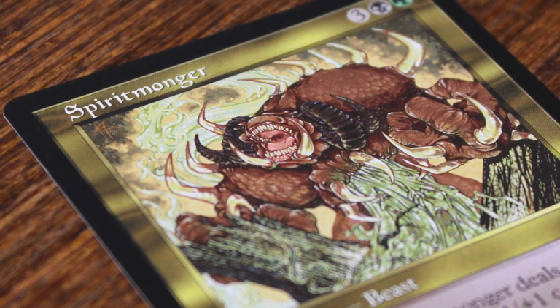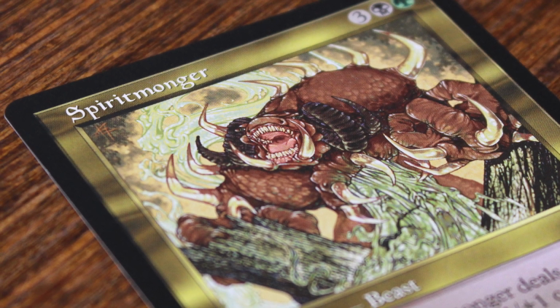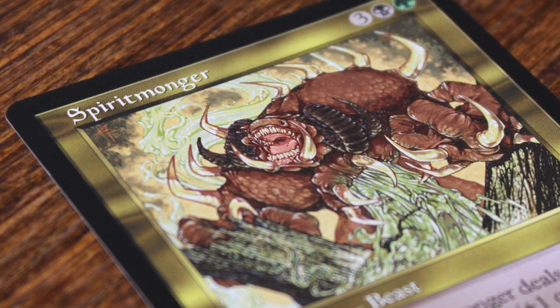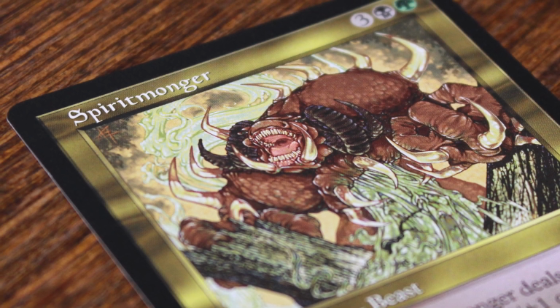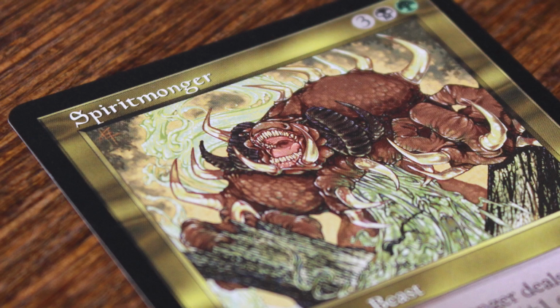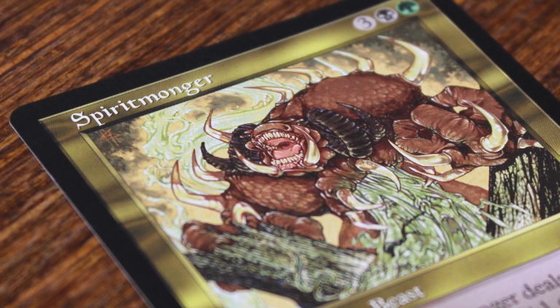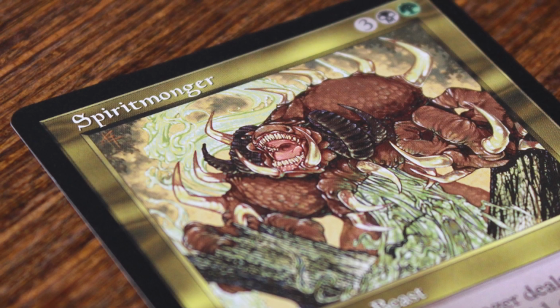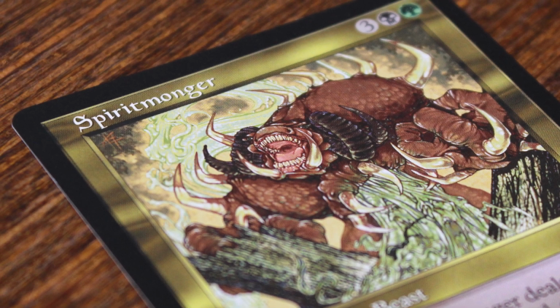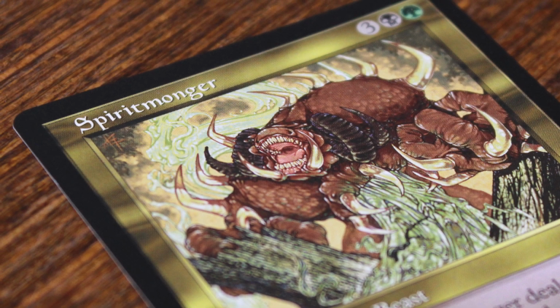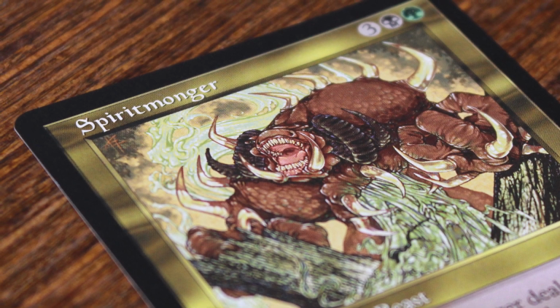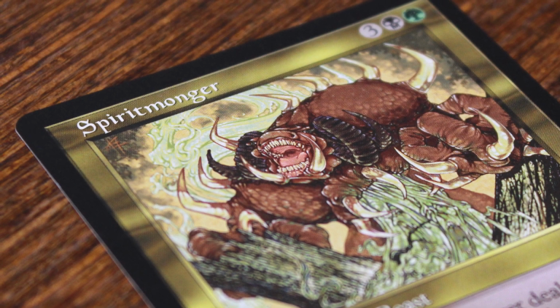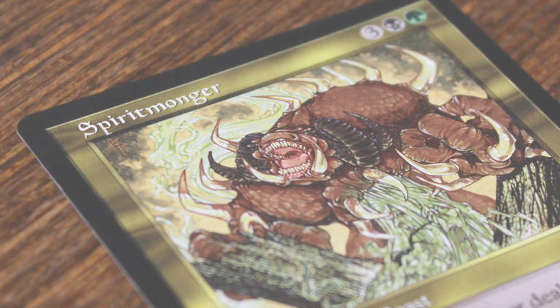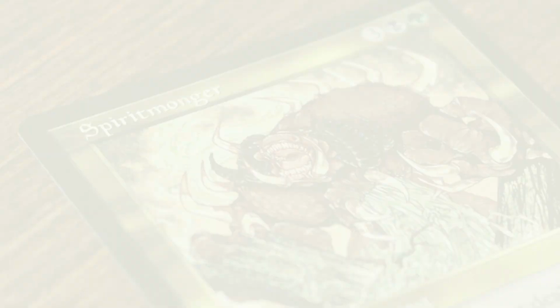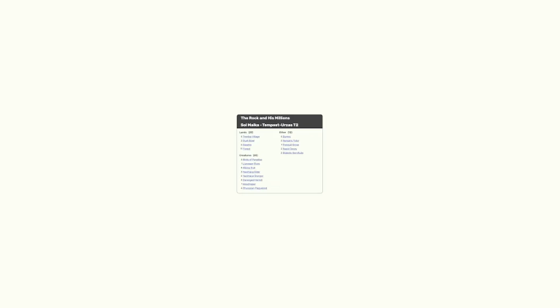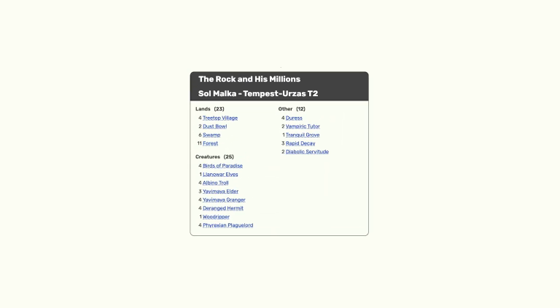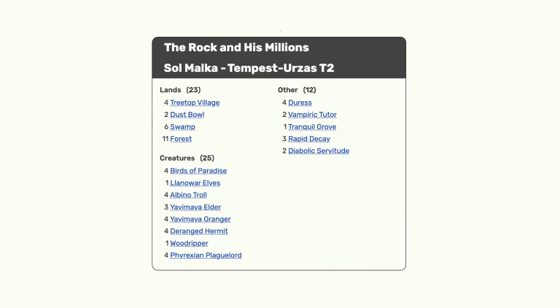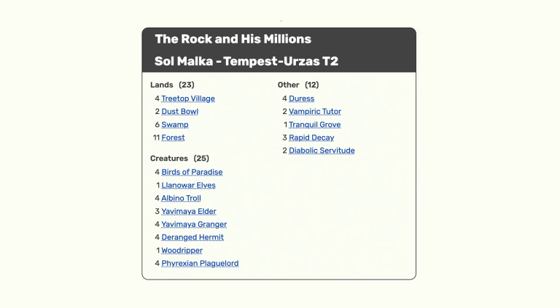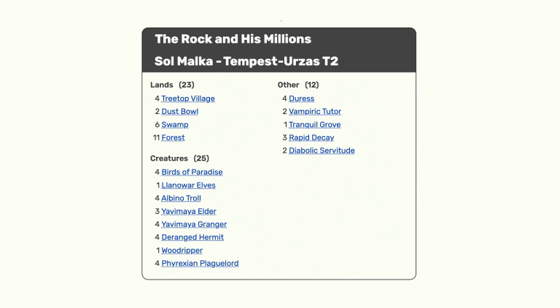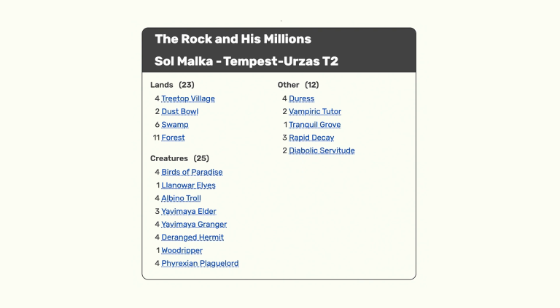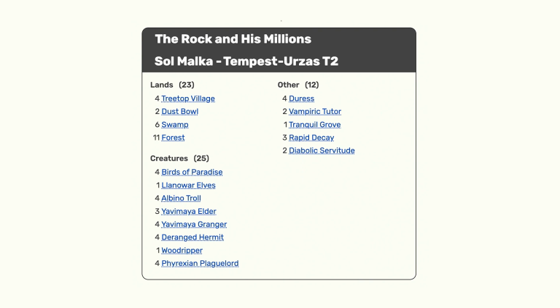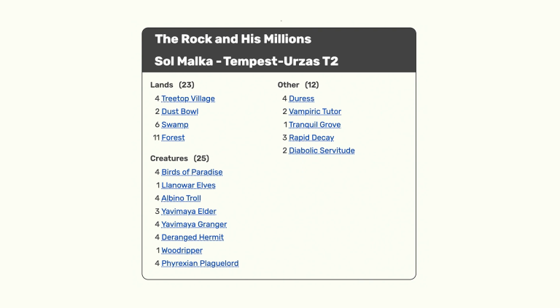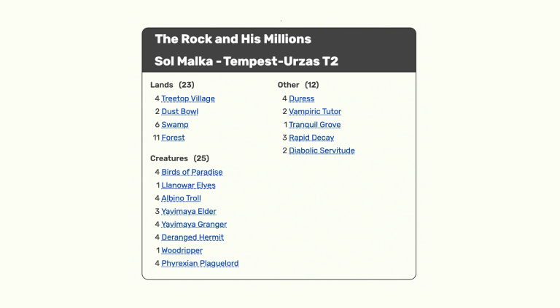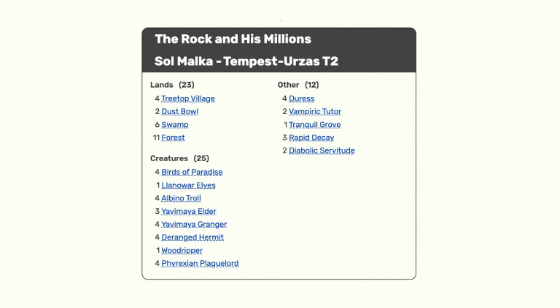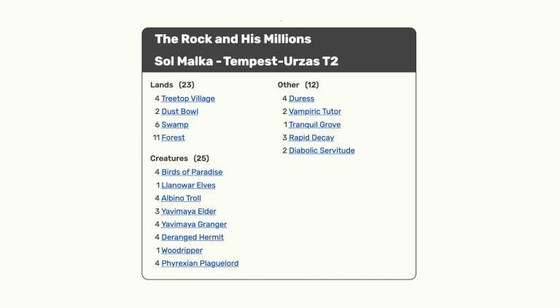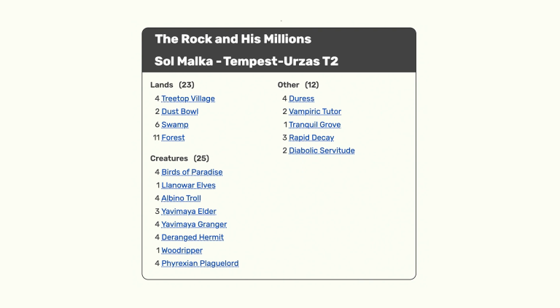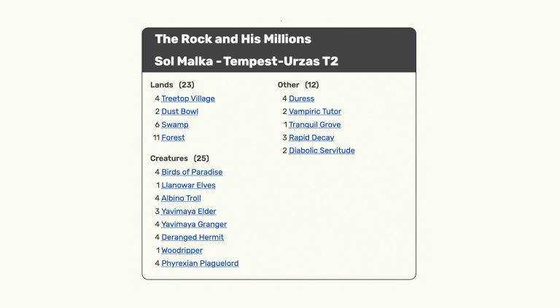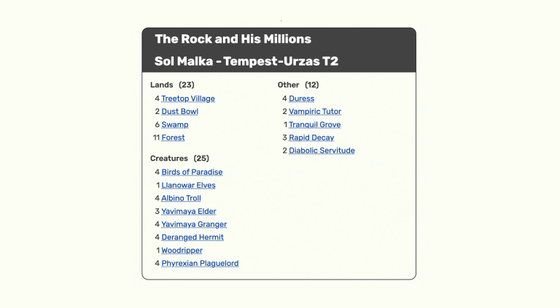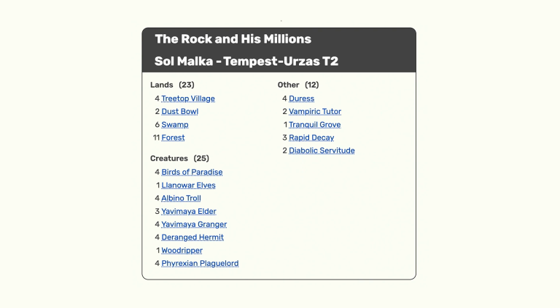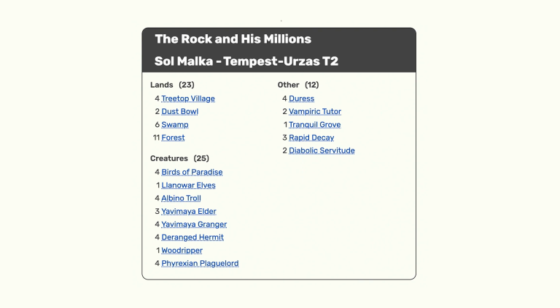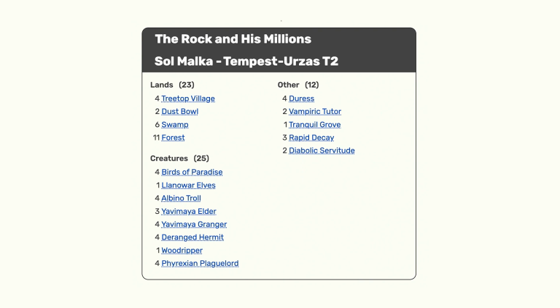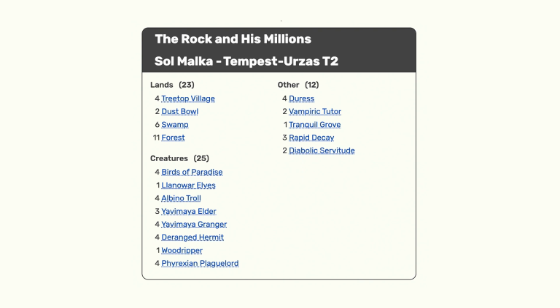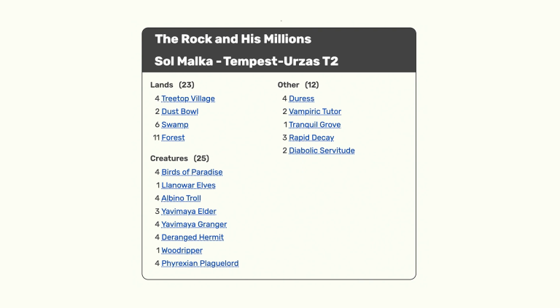For the uninitiated, The Rock was known as a mid-range black-green deck that ran a mix of discard spells, creature removal, and resilient creatures.